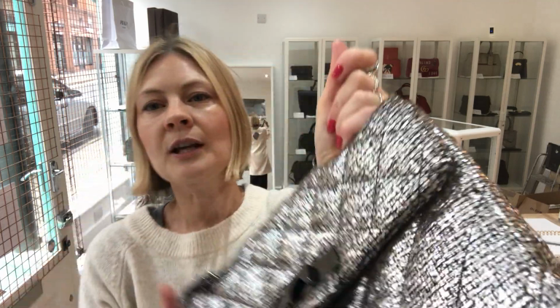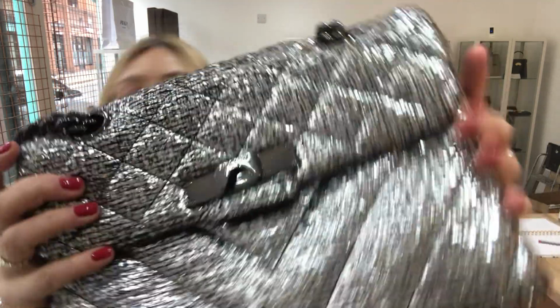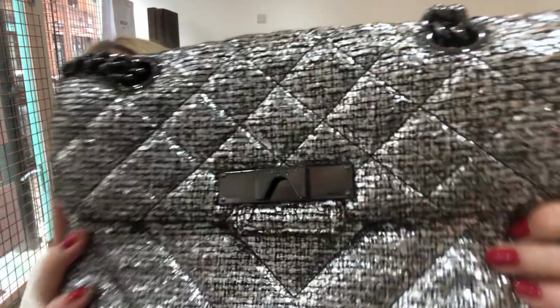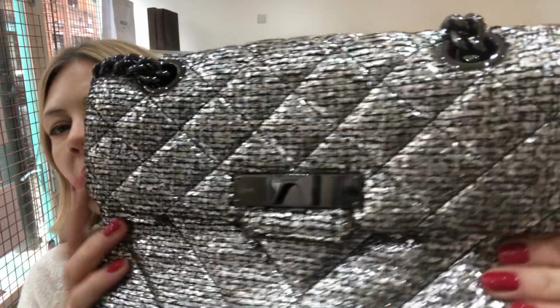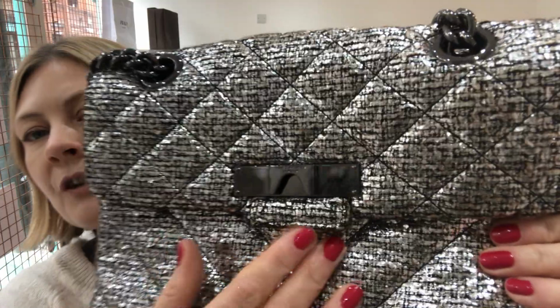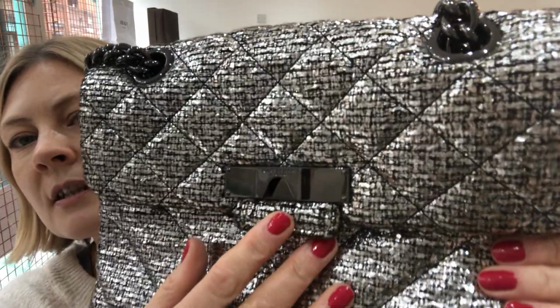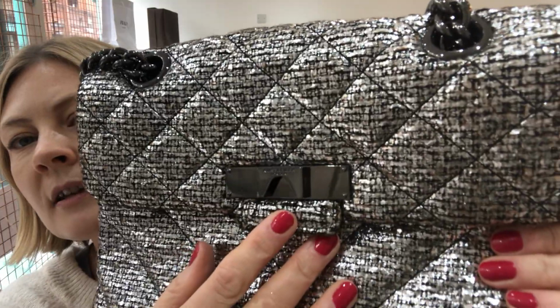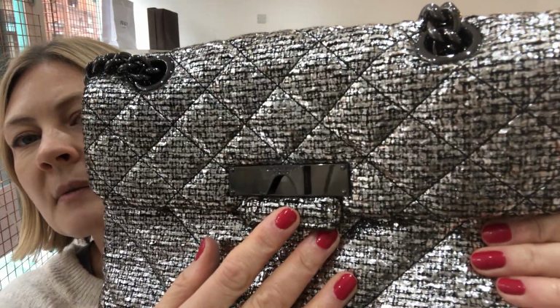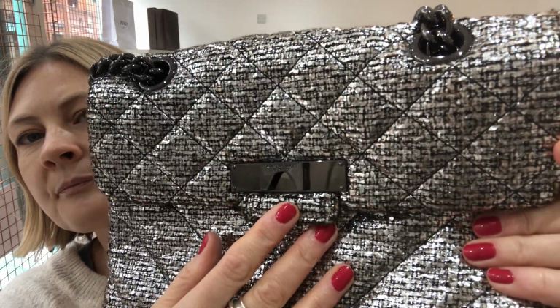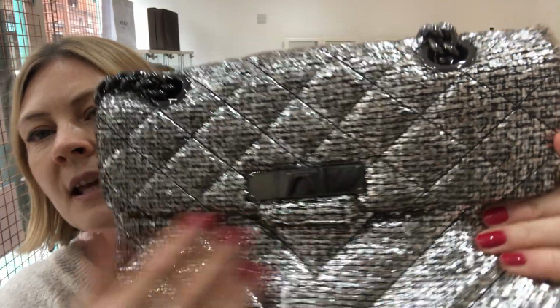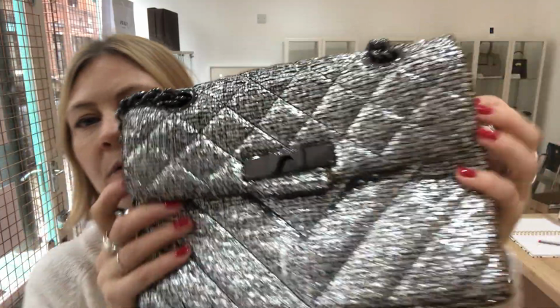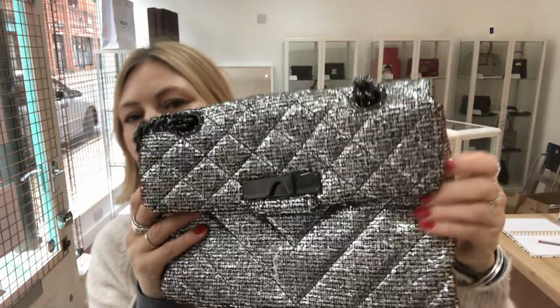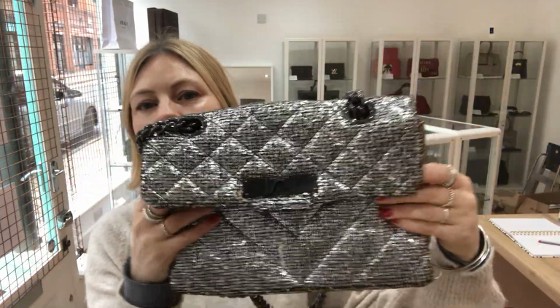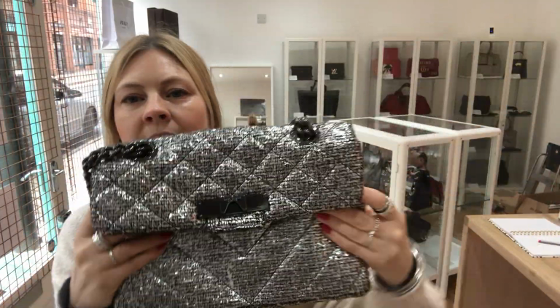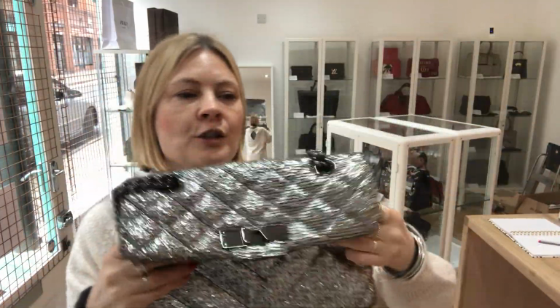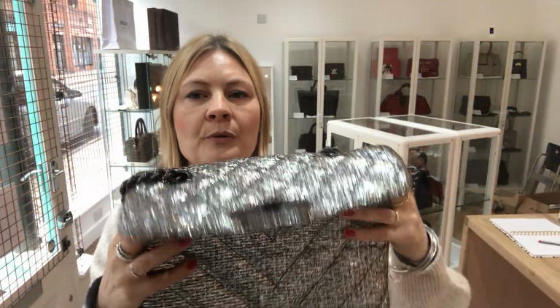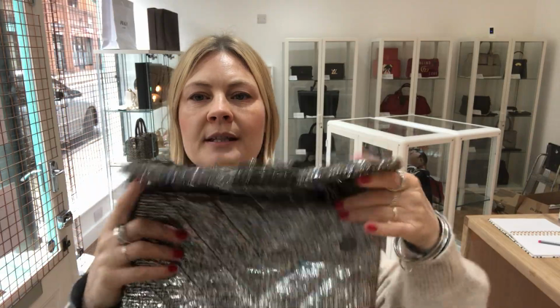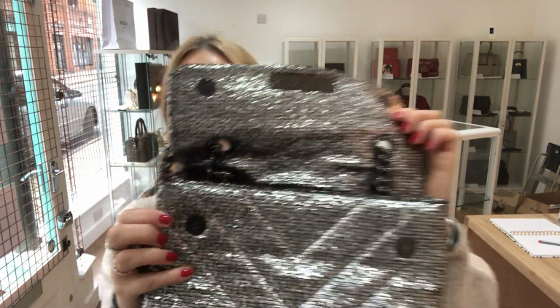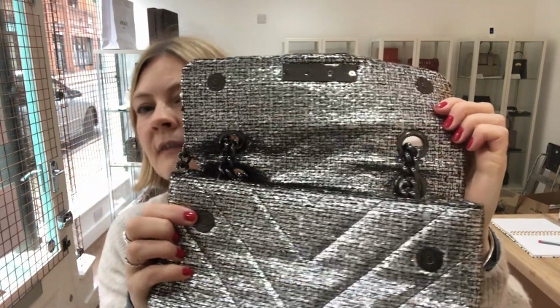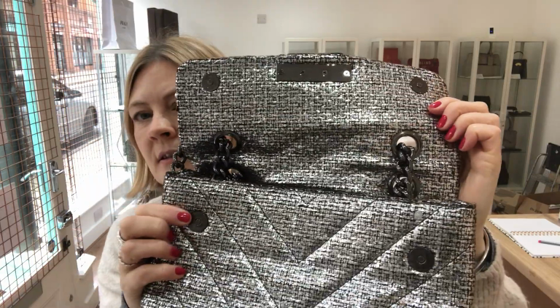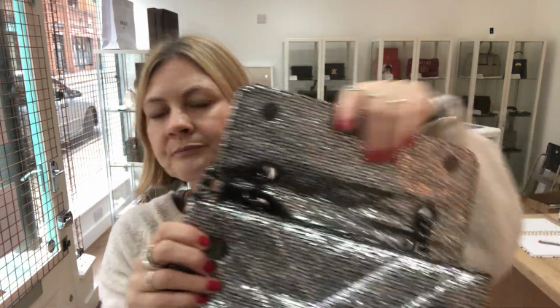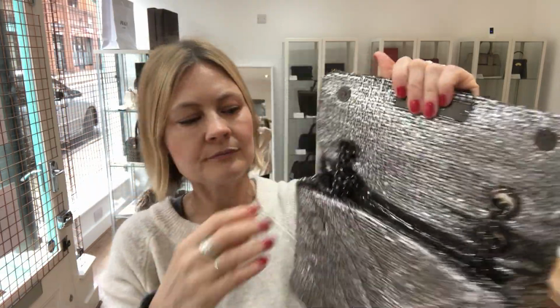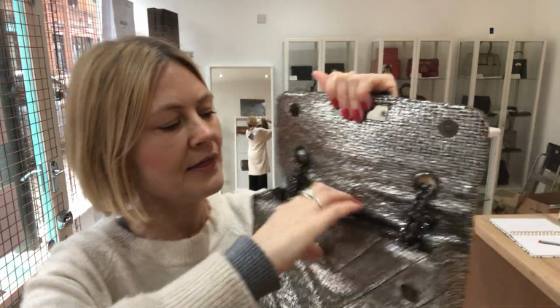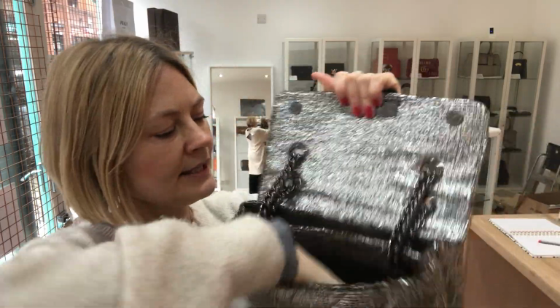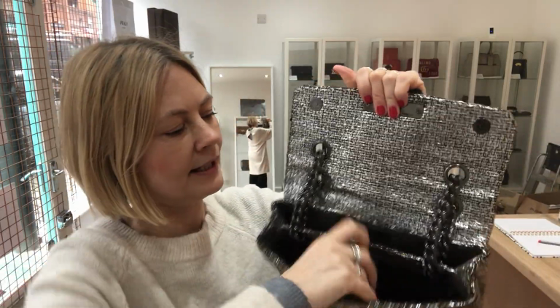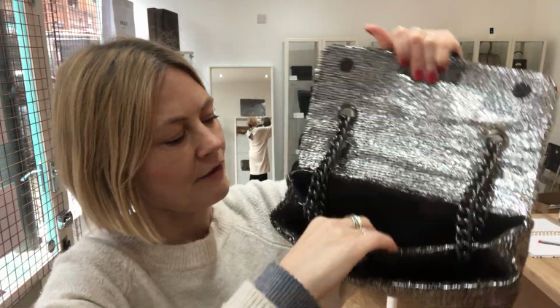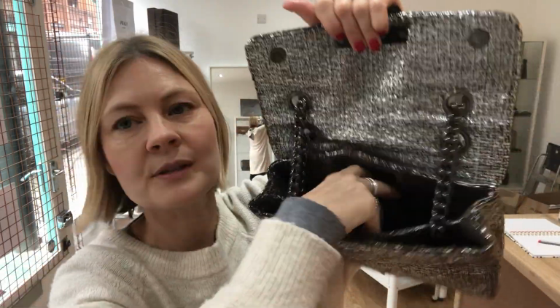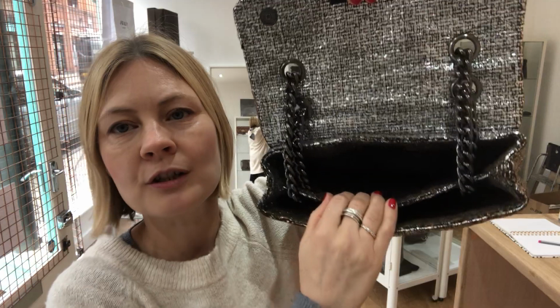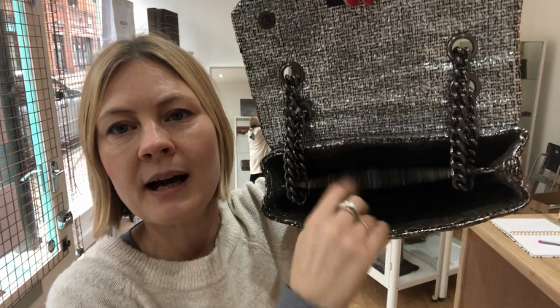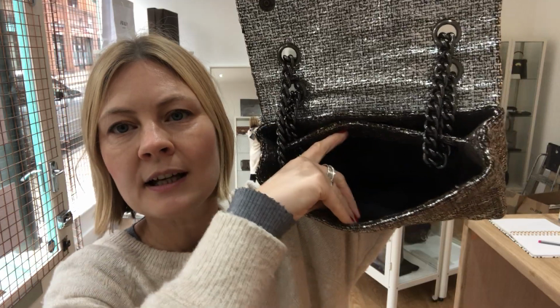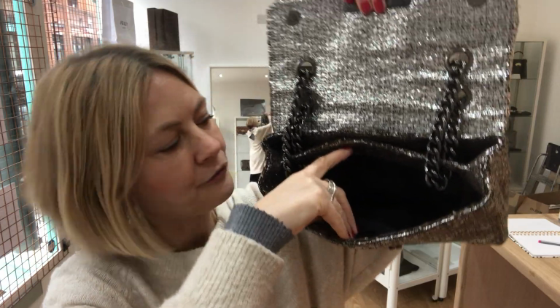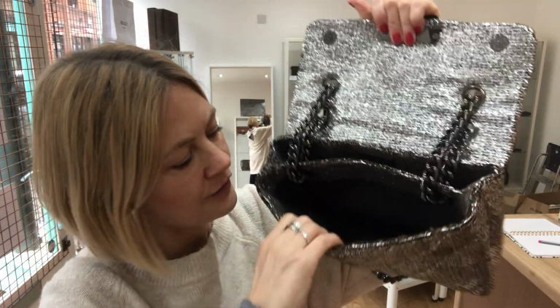So let's show you the Kurt Geiger branding on the front there. There's a flat closure with double press-stud fastens, and then inside there are two sections — back and front.